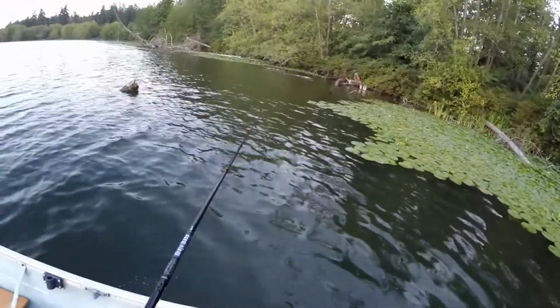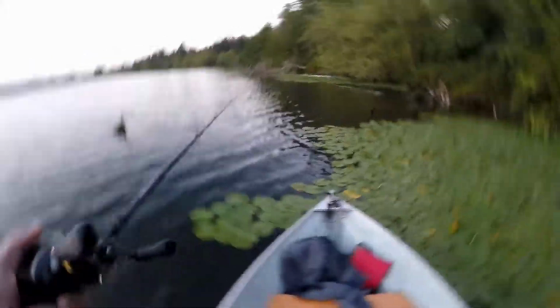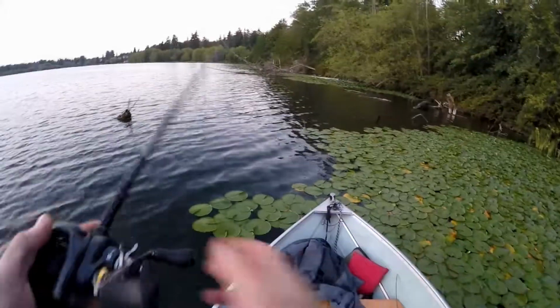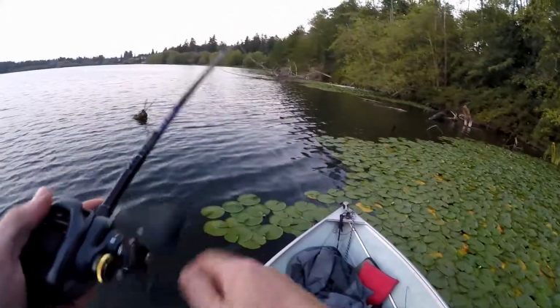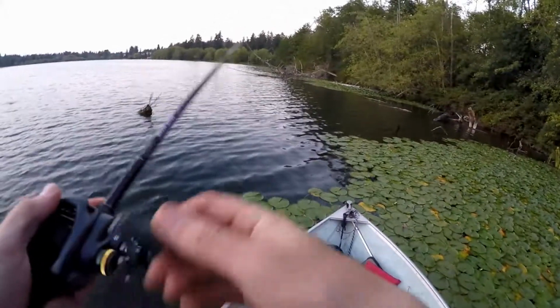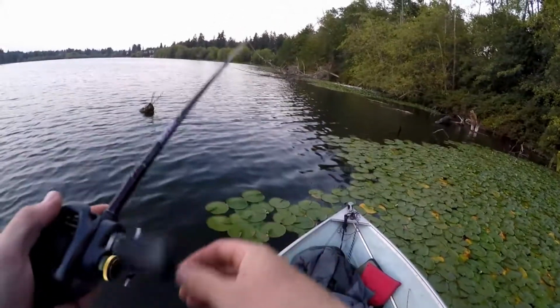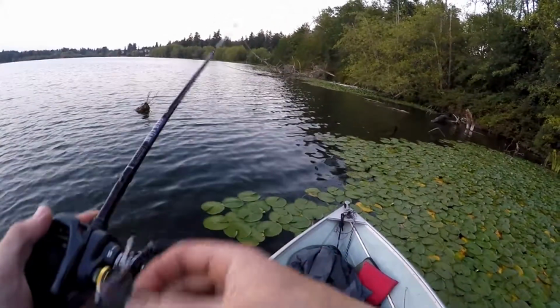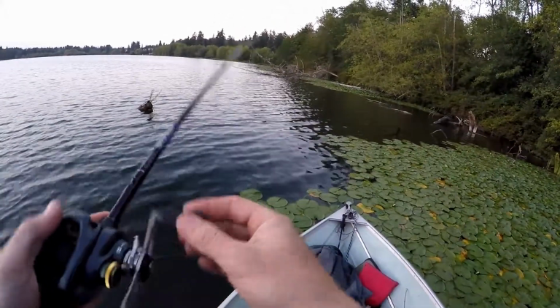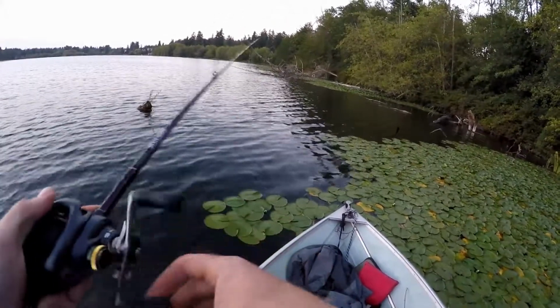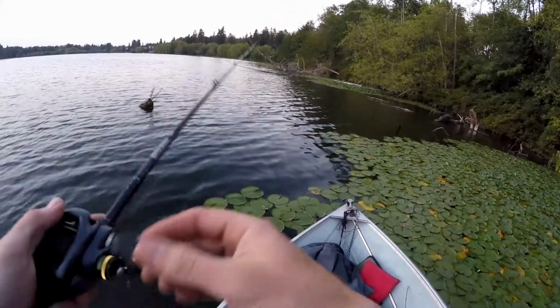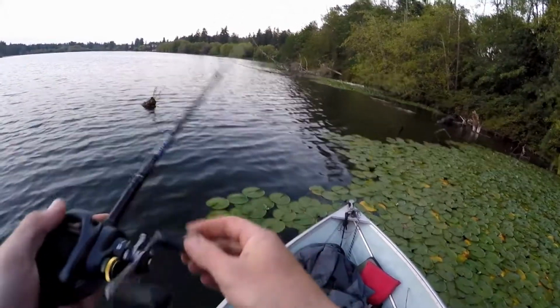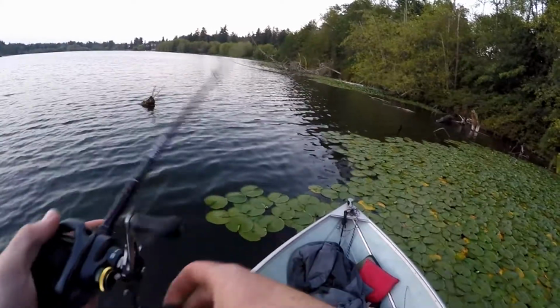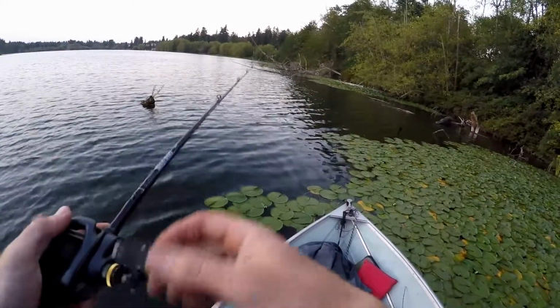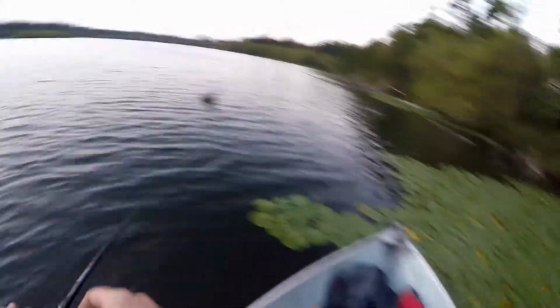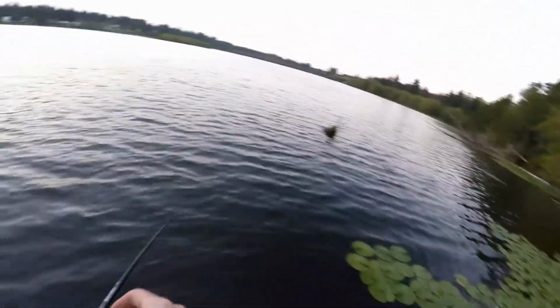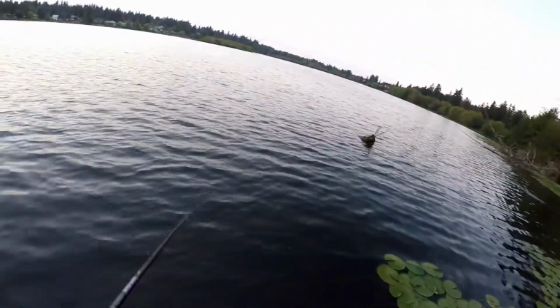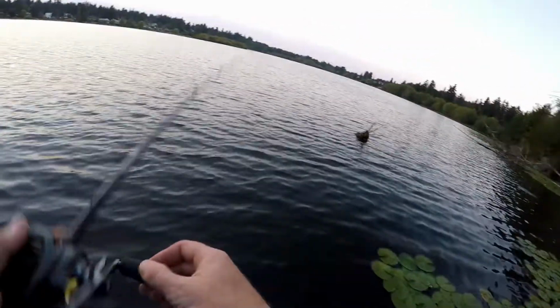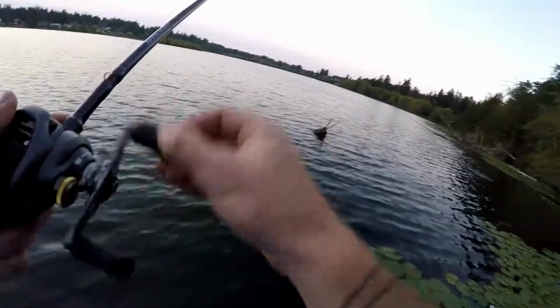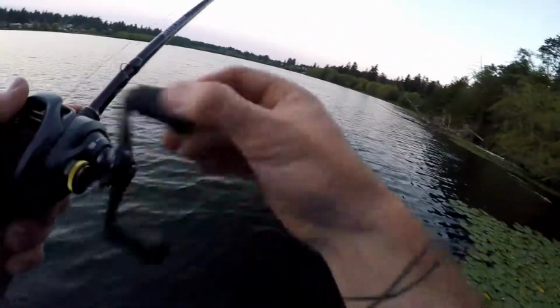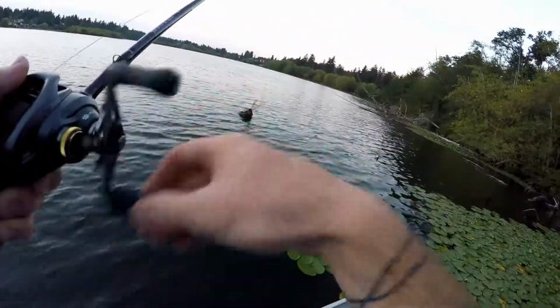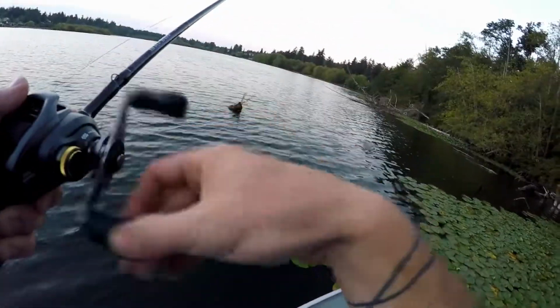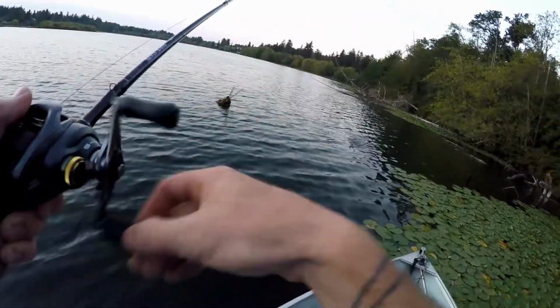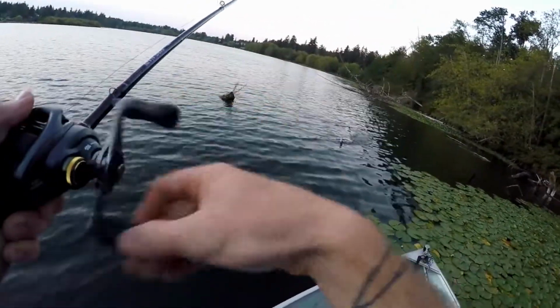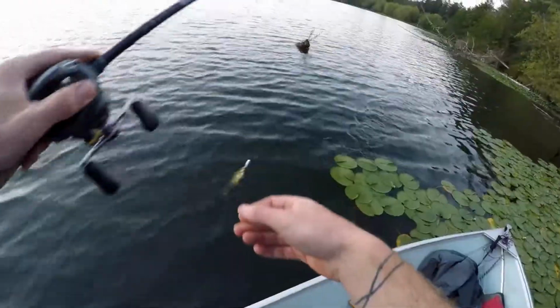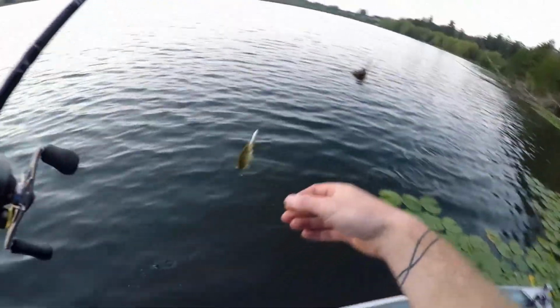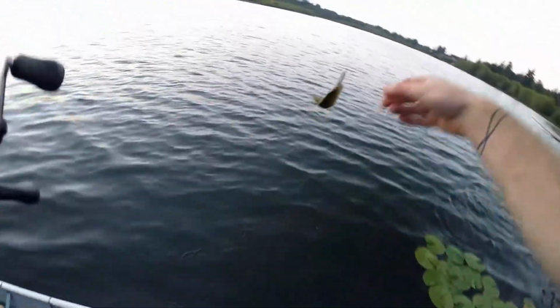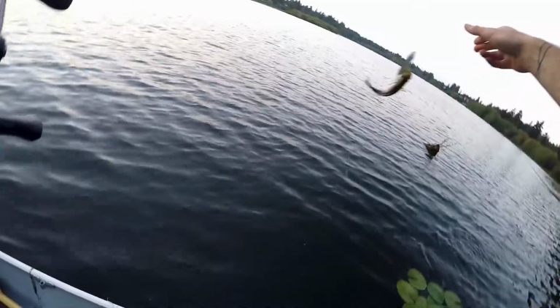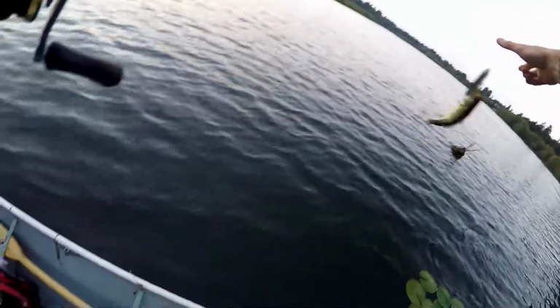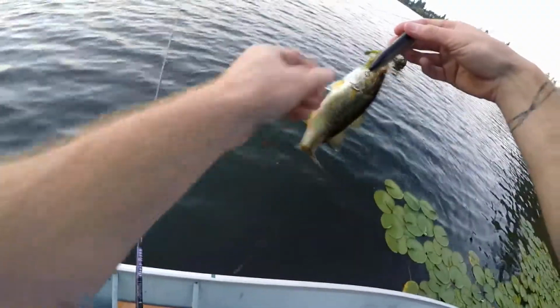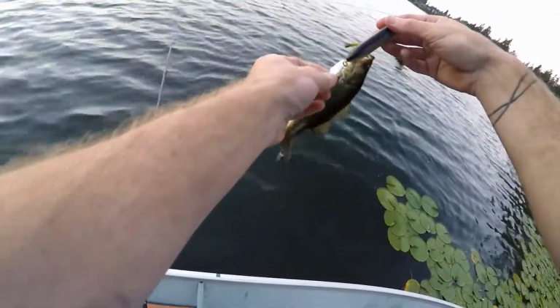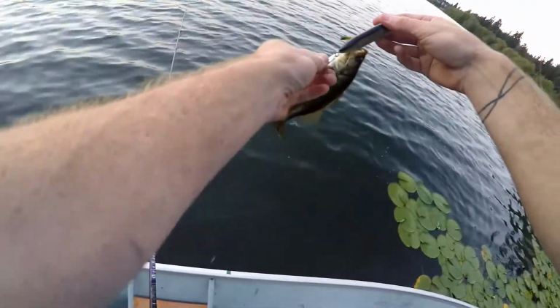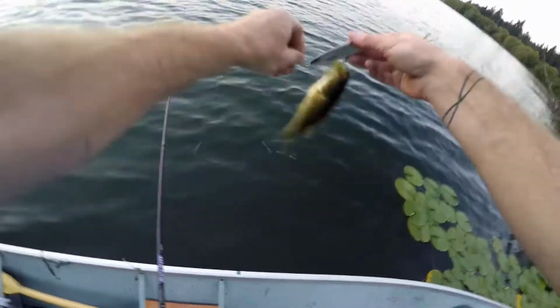These fish aren't pellet fed. They eat living creatures all day long — that's how they survive. Did I get that one too? Wow. There's some fish right here. I'll keep fishing for a second.